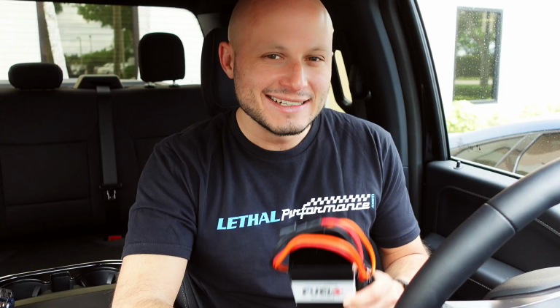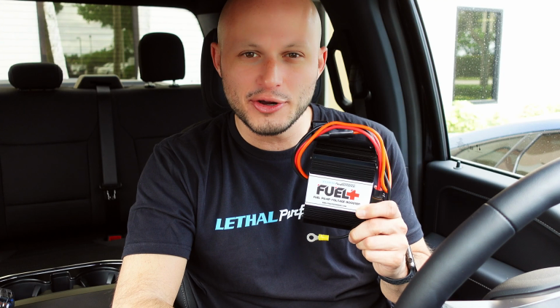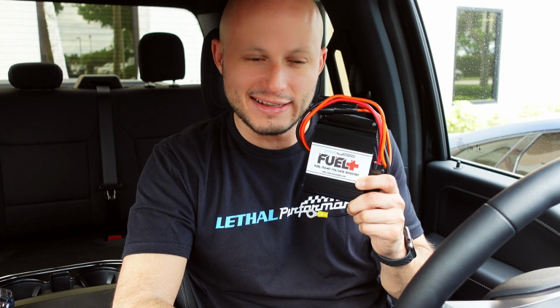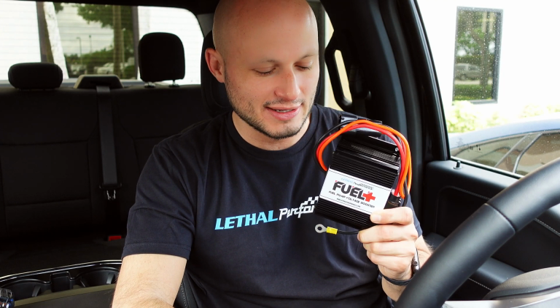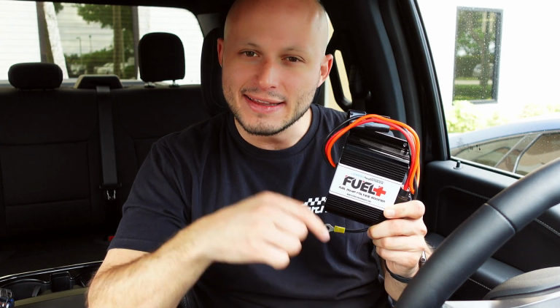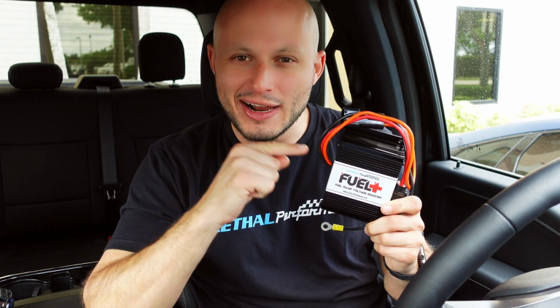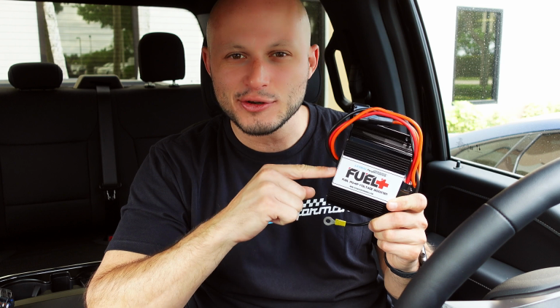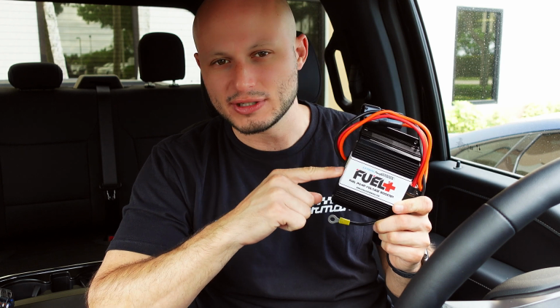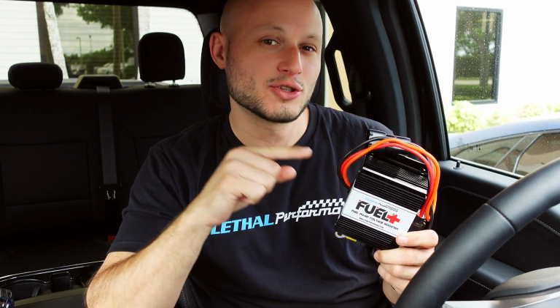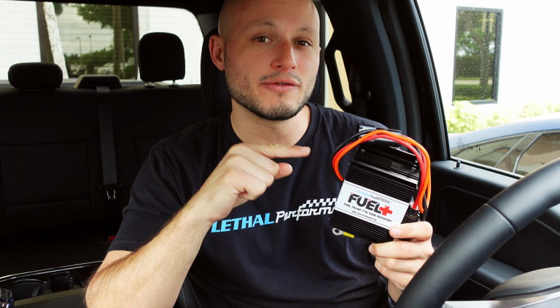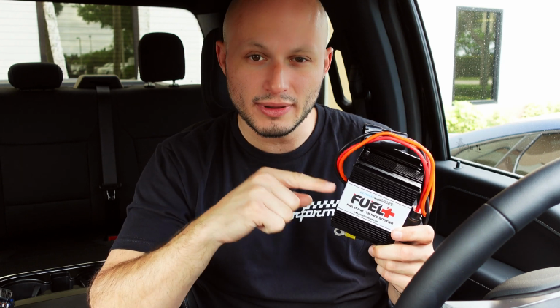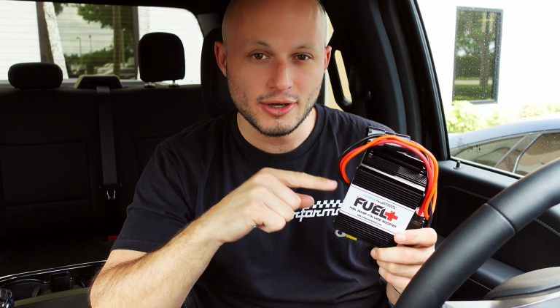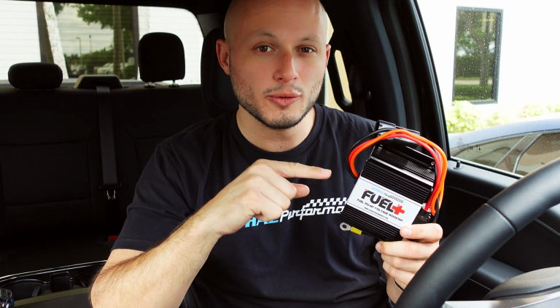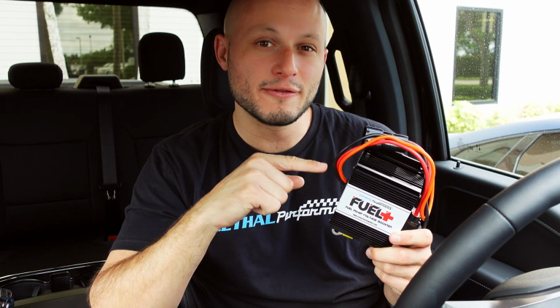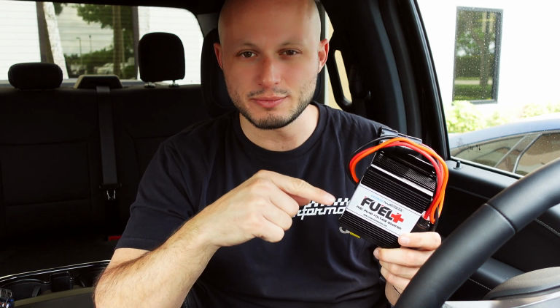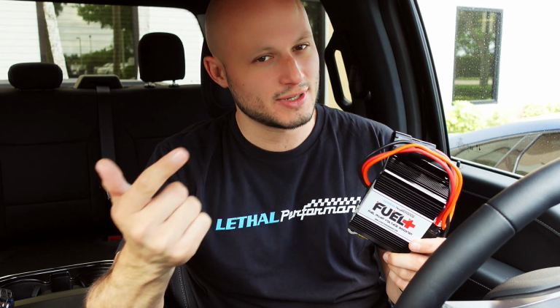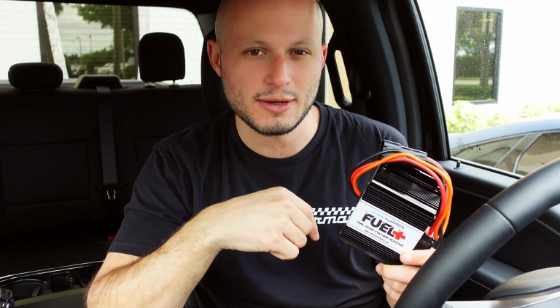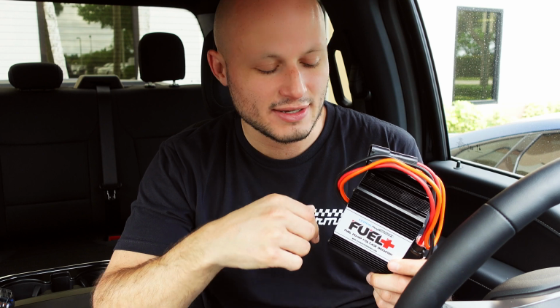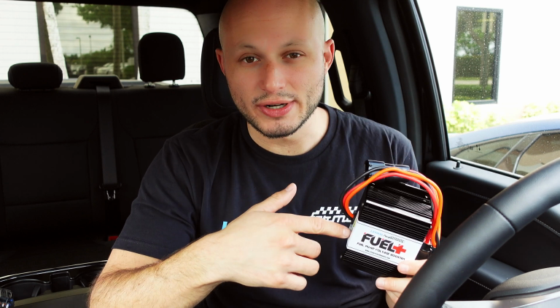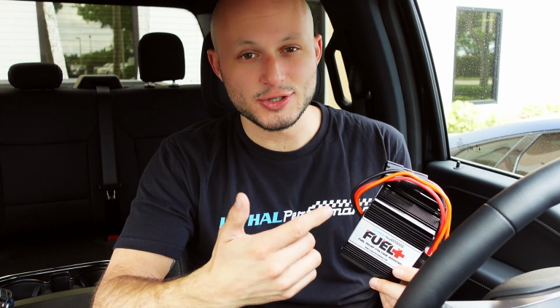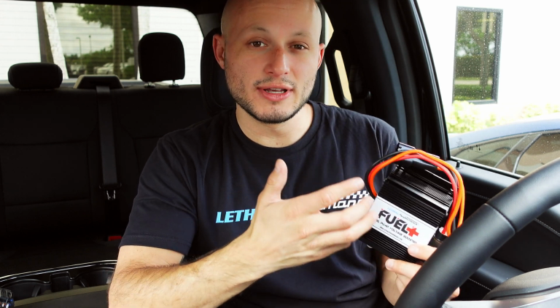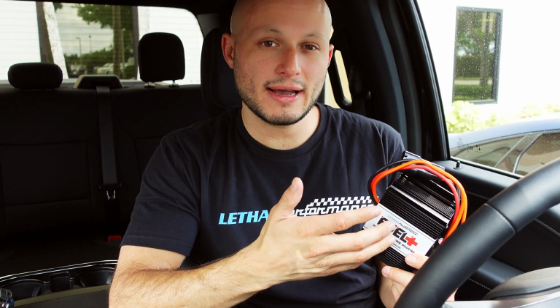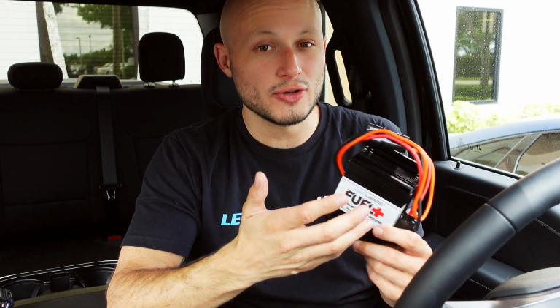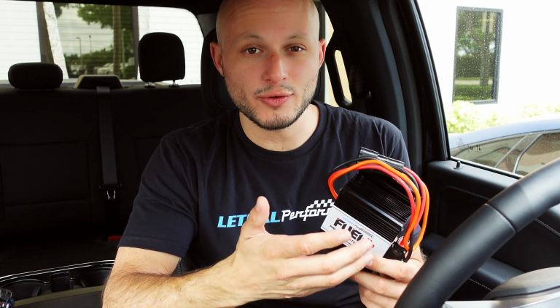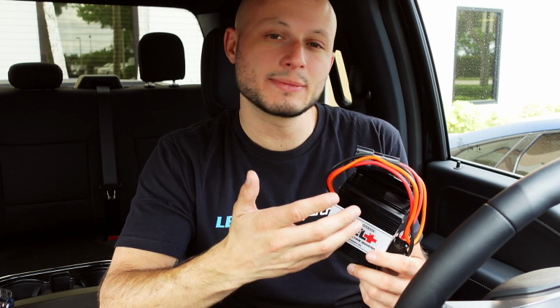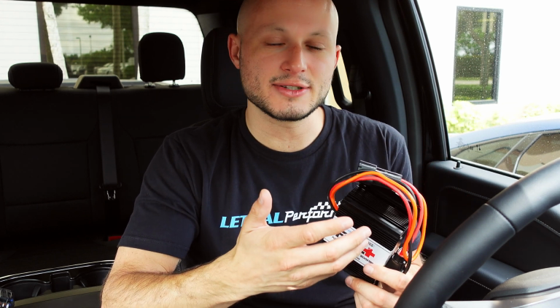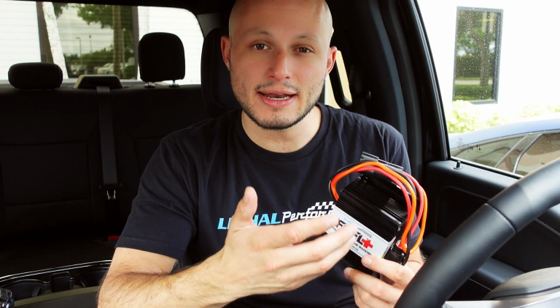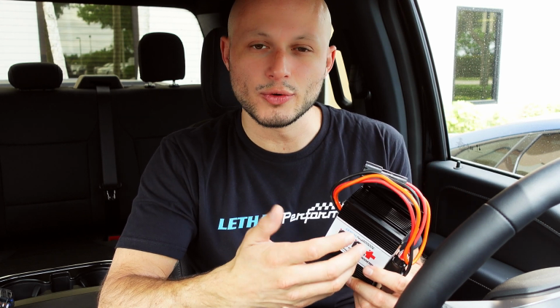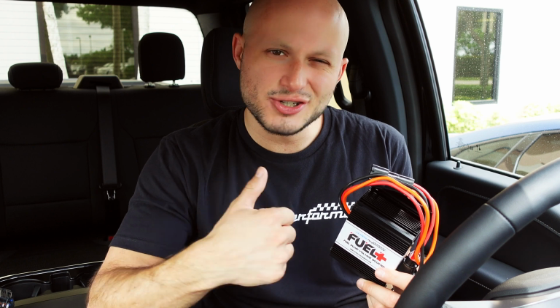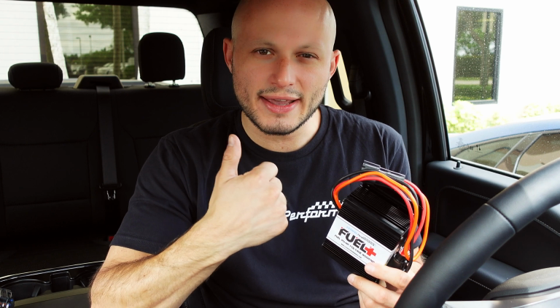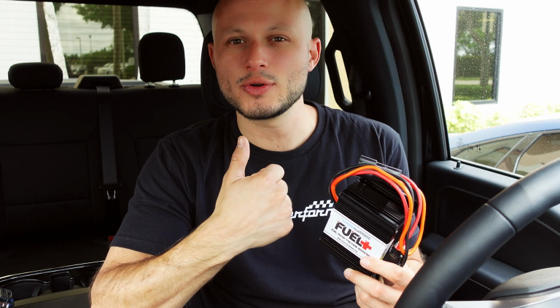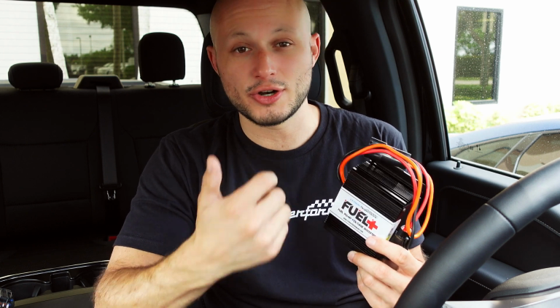Today I want to go over this little thing — this is our in-house booster pump, it's called the Fuel Plus fuel pump voltage booster. The way it works is essentially when you need more power, you need more fuel, and sometimes the easiest way of getting more fuel is just cranking up your voltage on your stock setup.